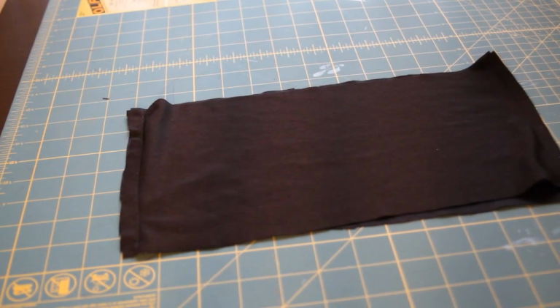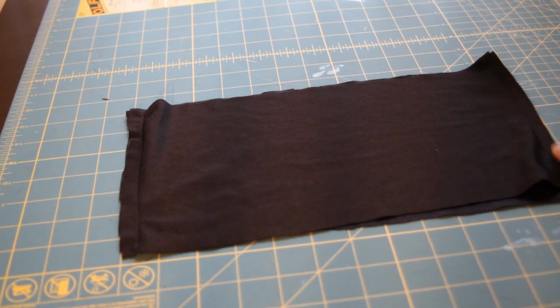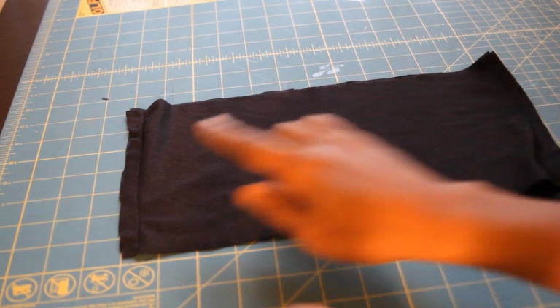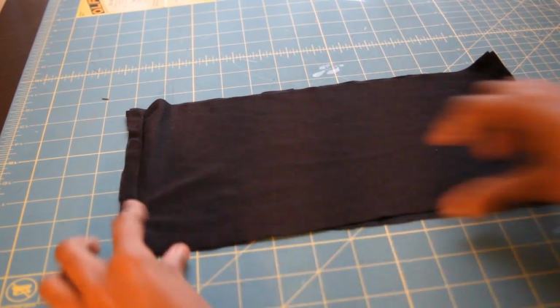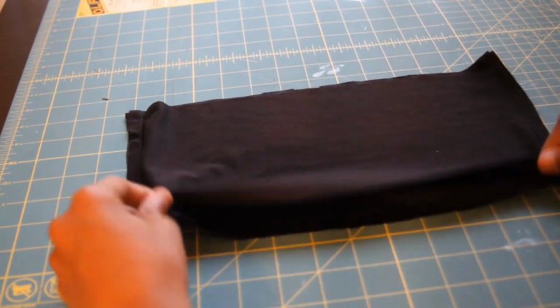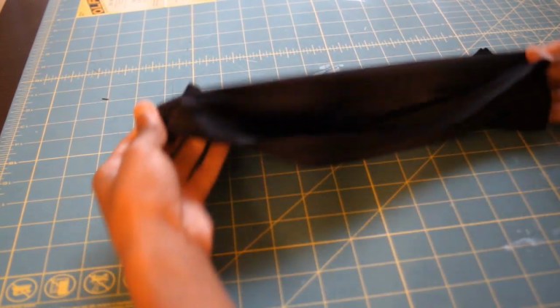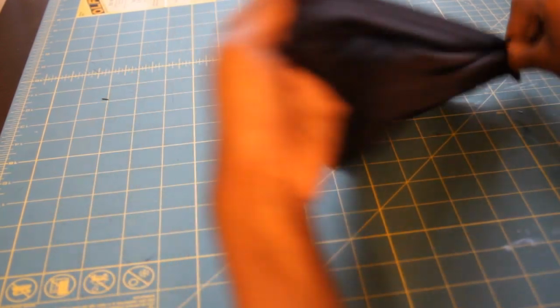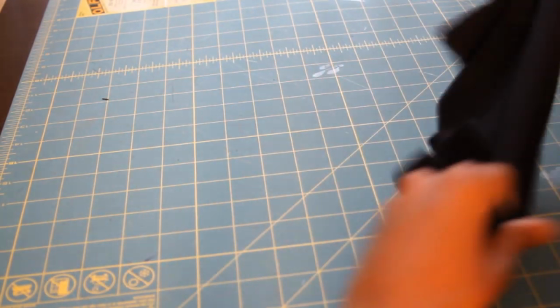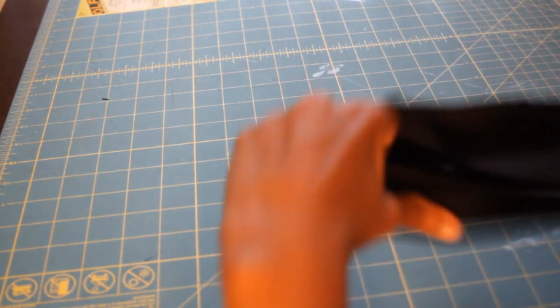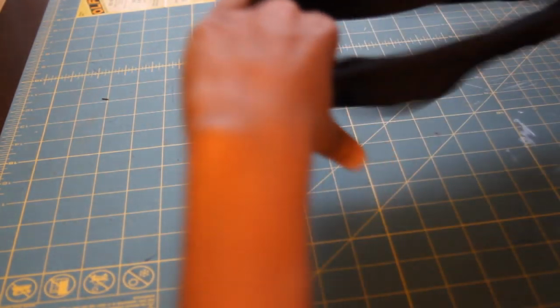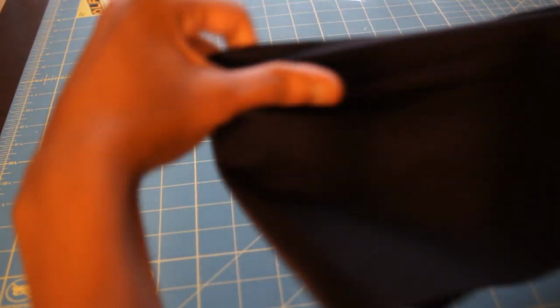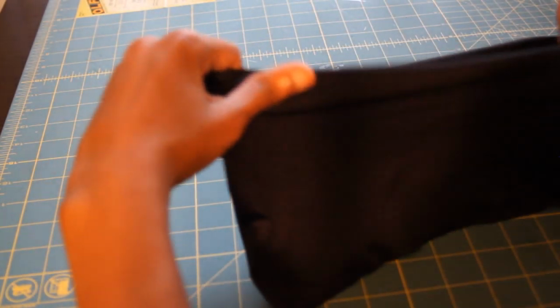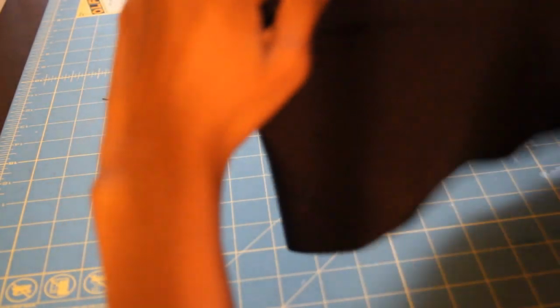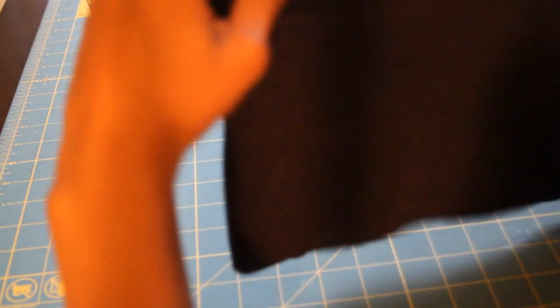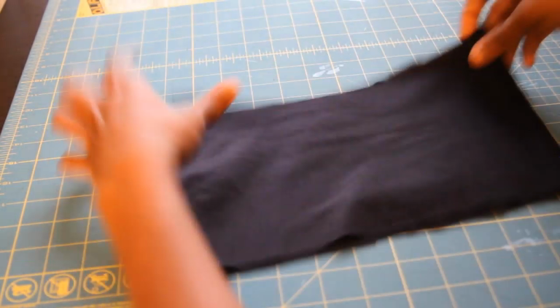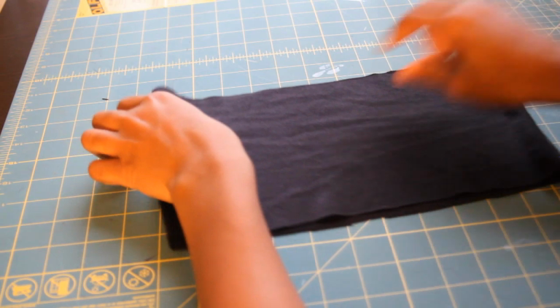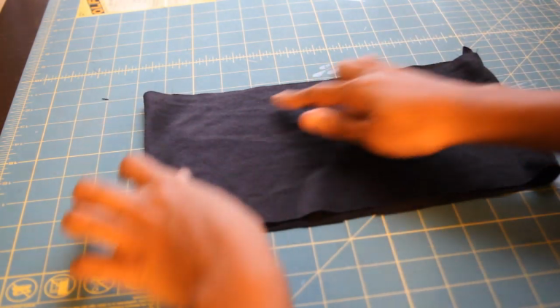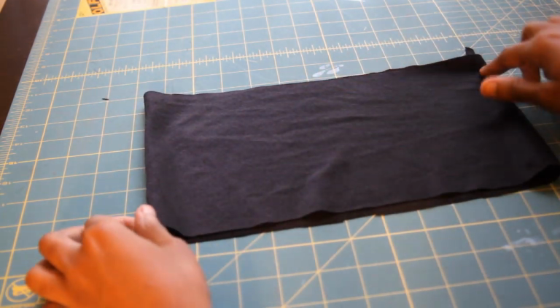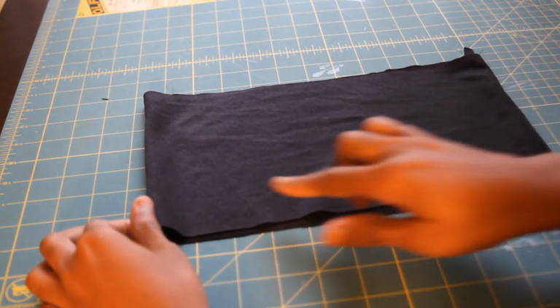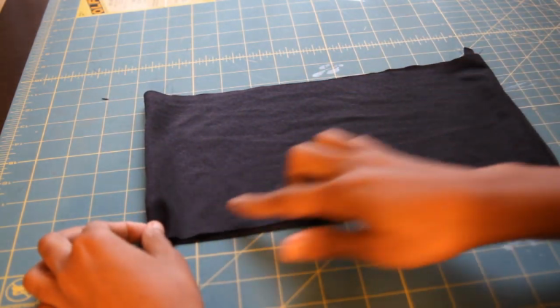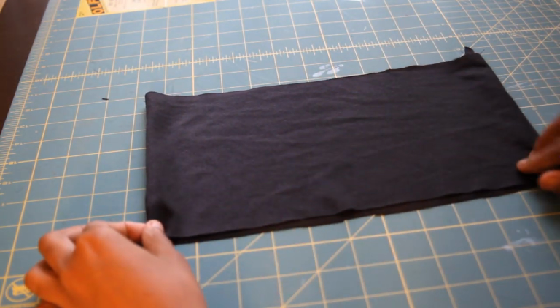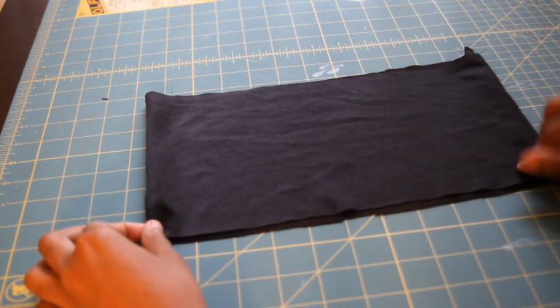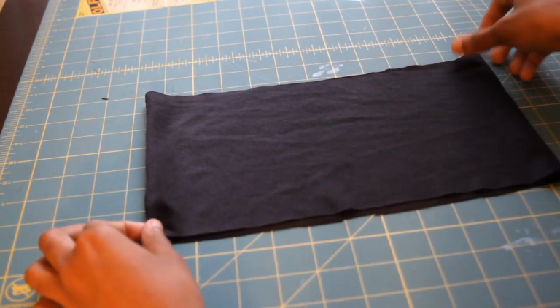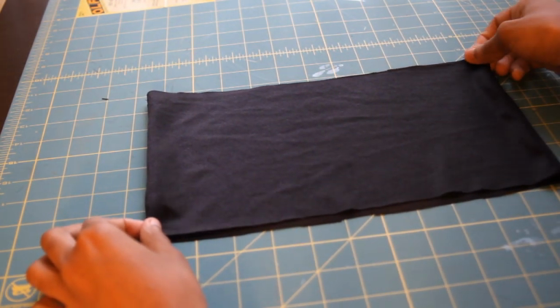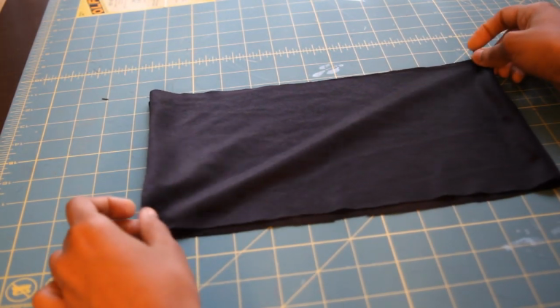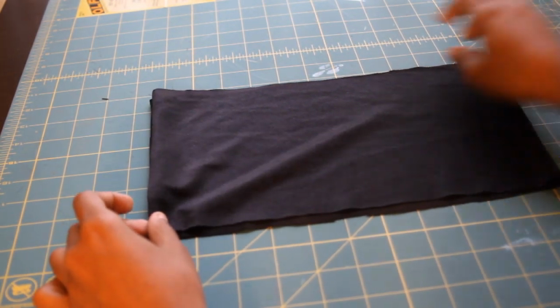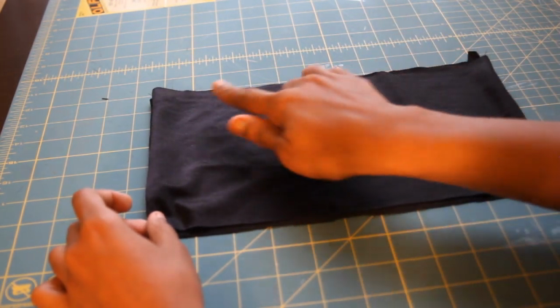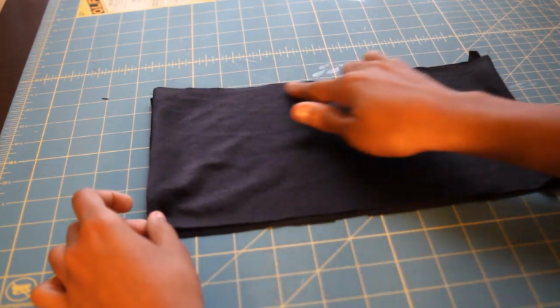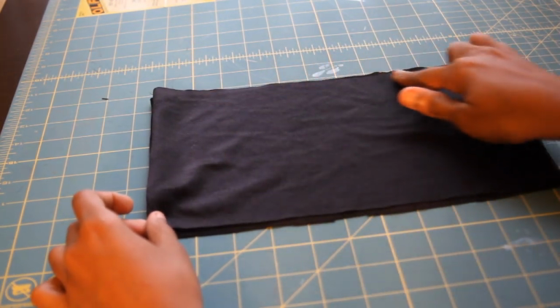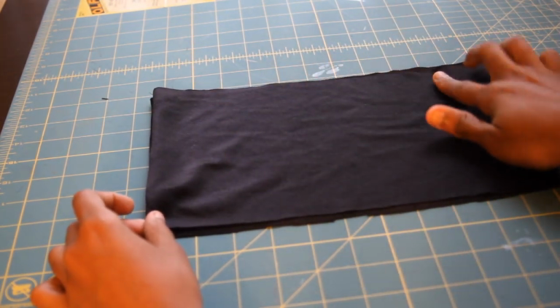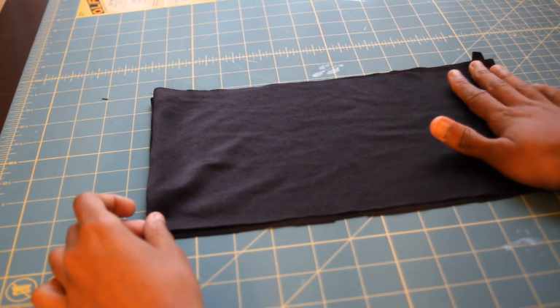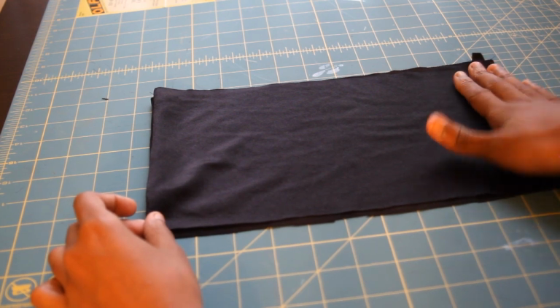Now that we have sewn both sides, we are just going to flip it inside out. We are going to hem the edges from the top and bottom with the half inch seam allowance so that we don't have any raw jagged edges showing.